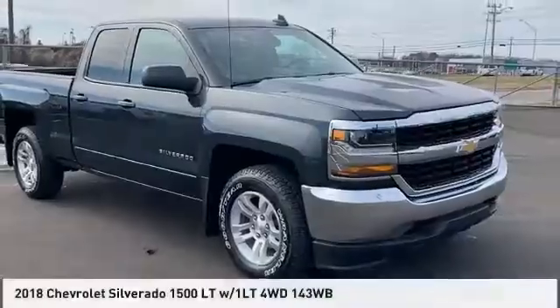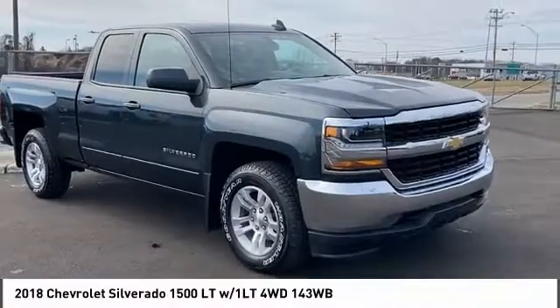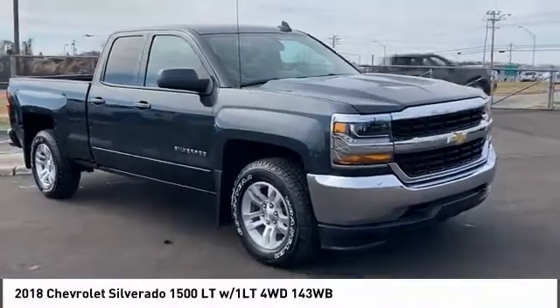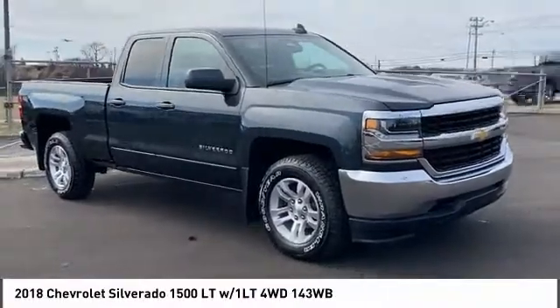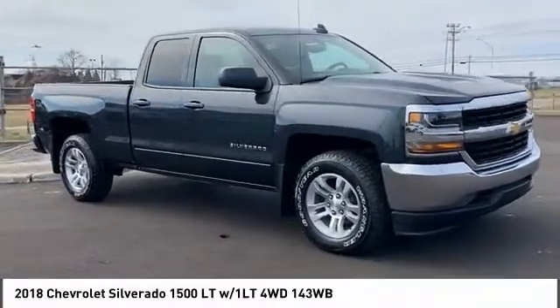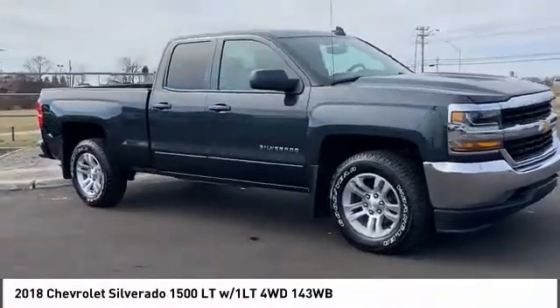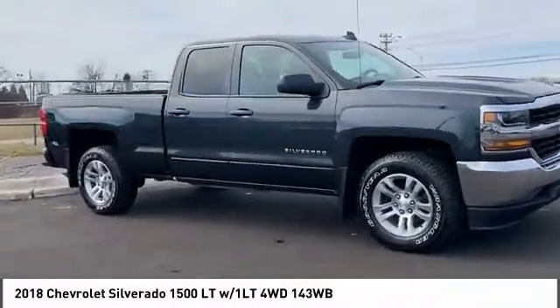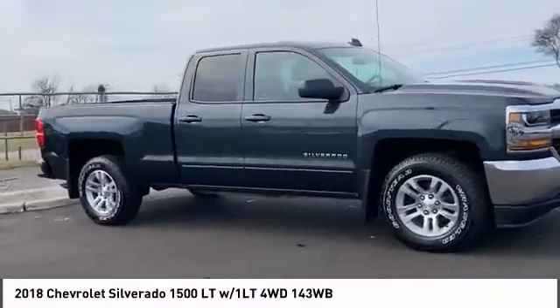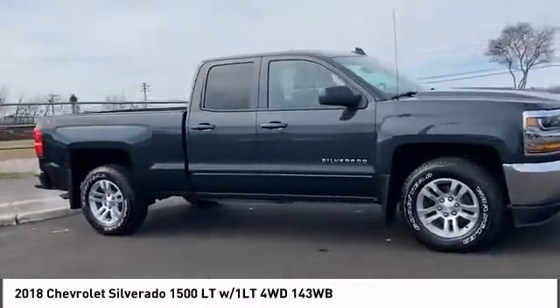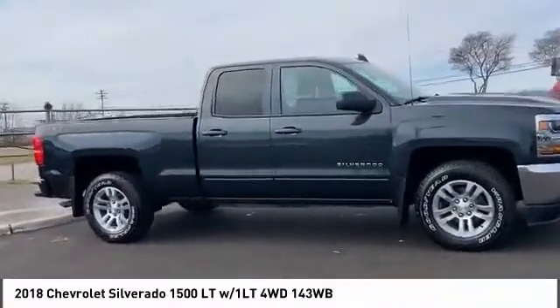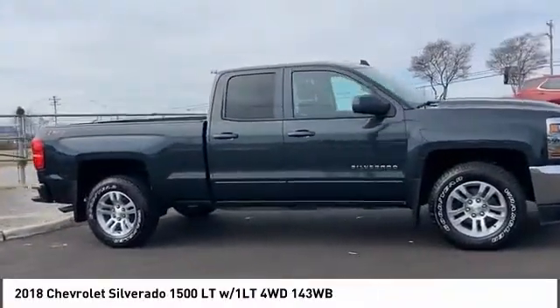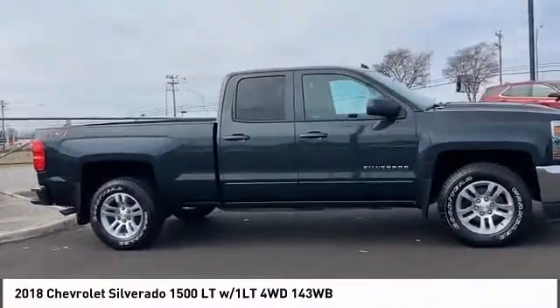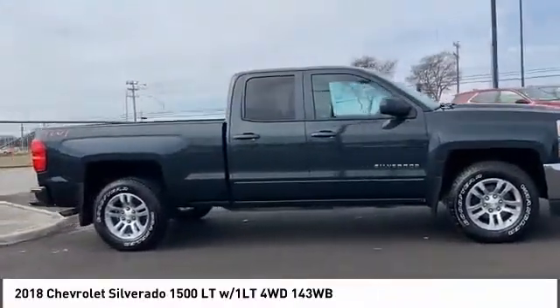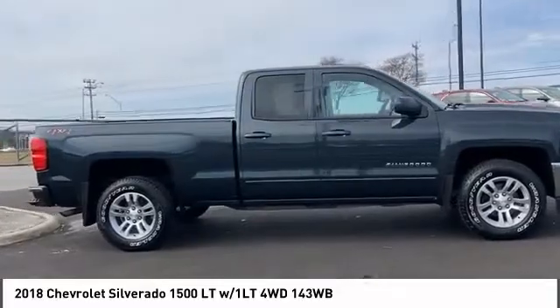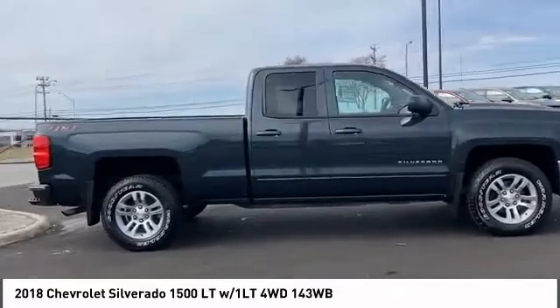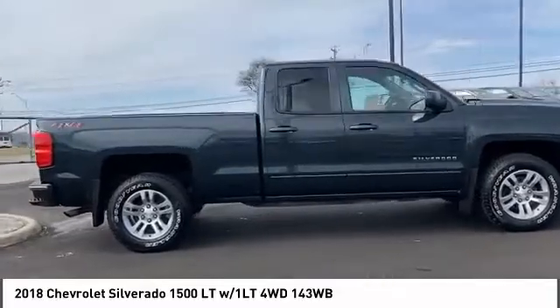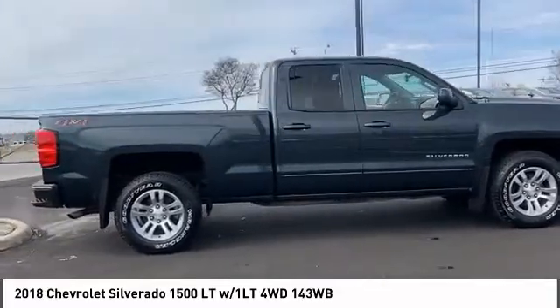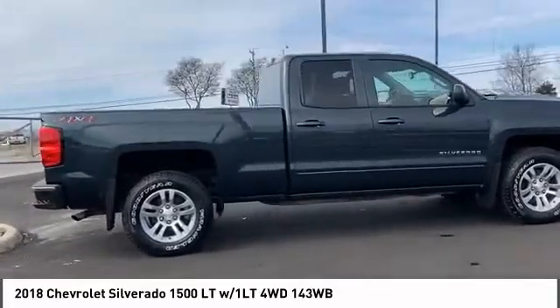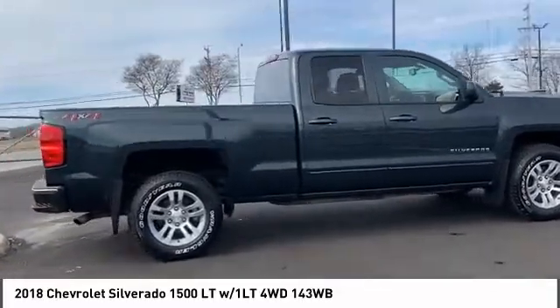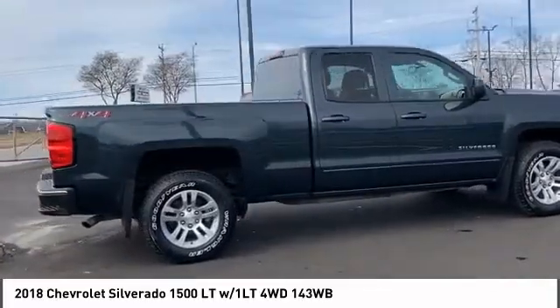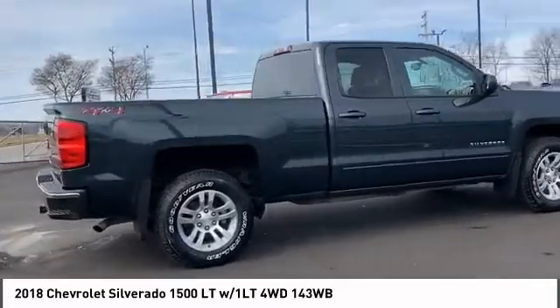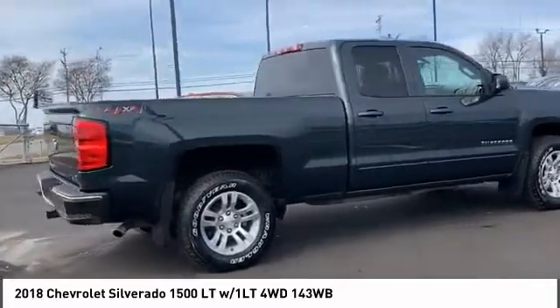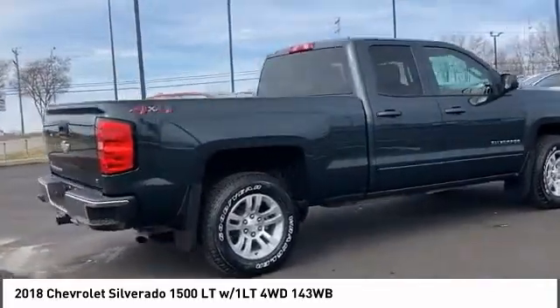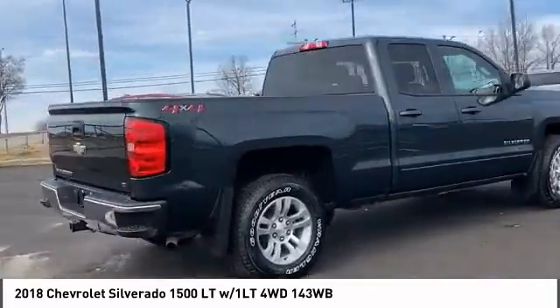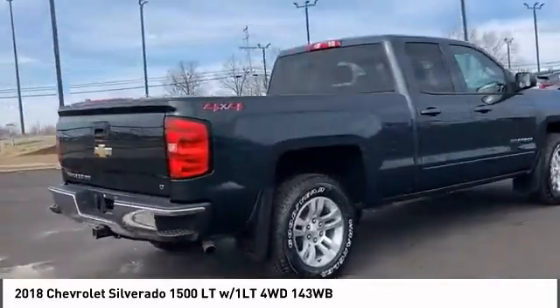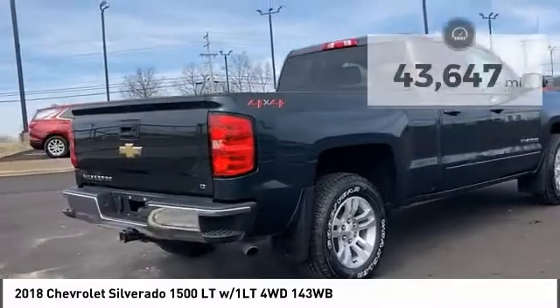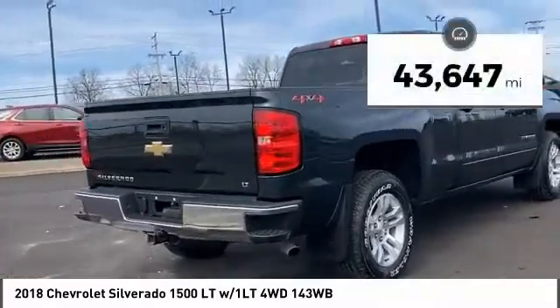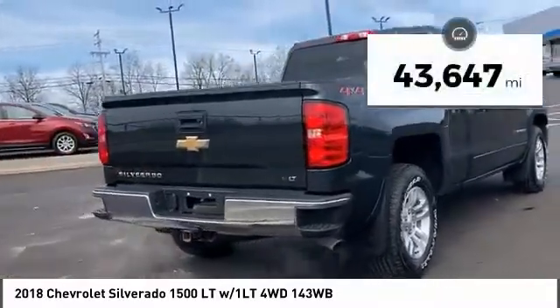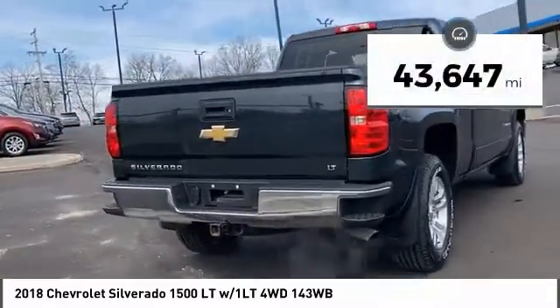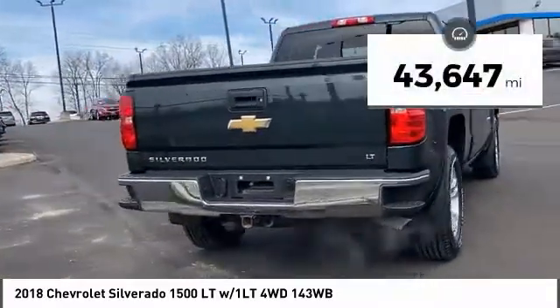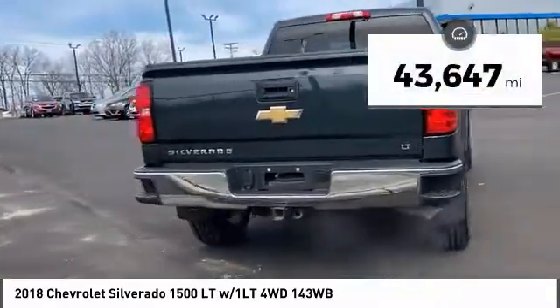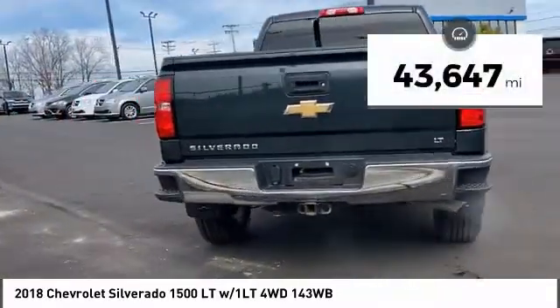Take a ride in the 2018 Silverado 1500. The Chevy Silverado 1500 has the lowest cost of ownership of any full-size pickup. This vehicle has less than 45,000 miles.